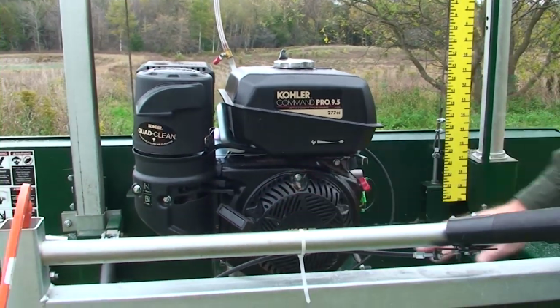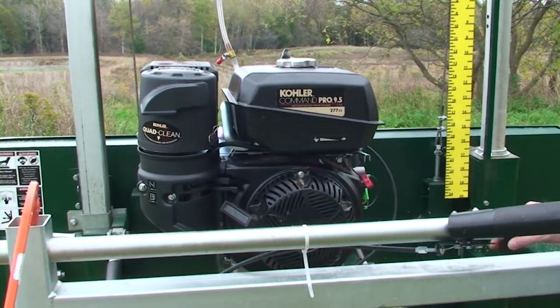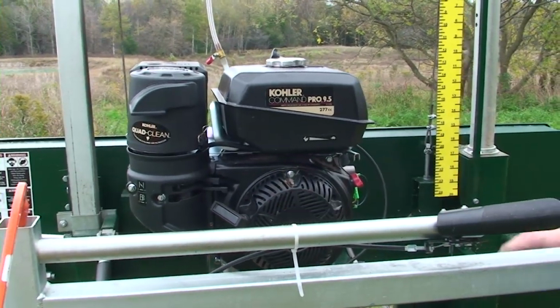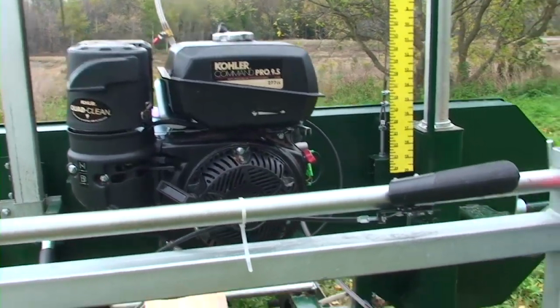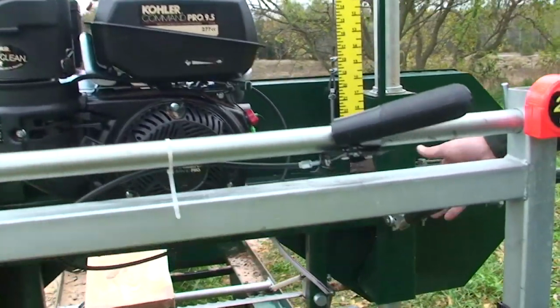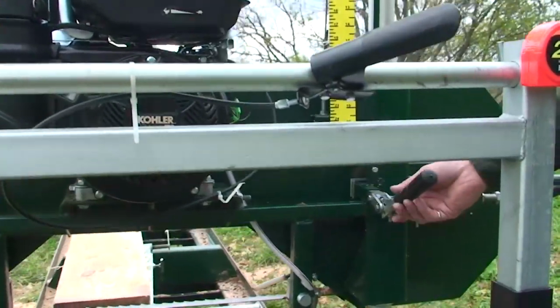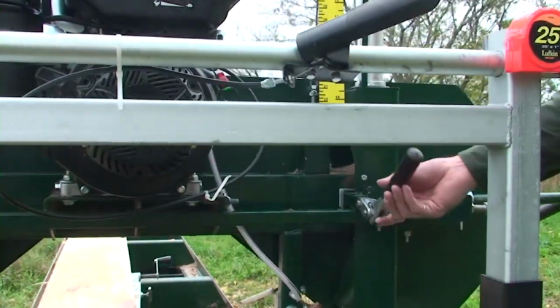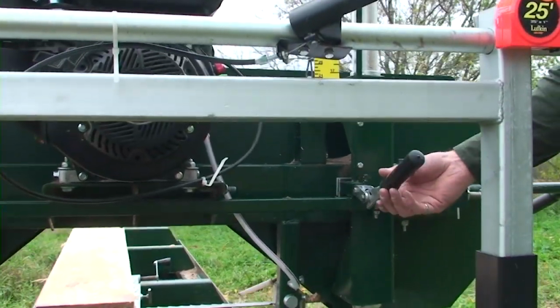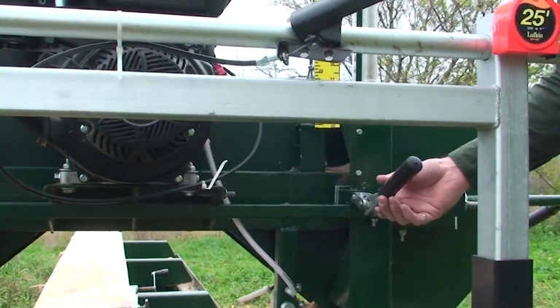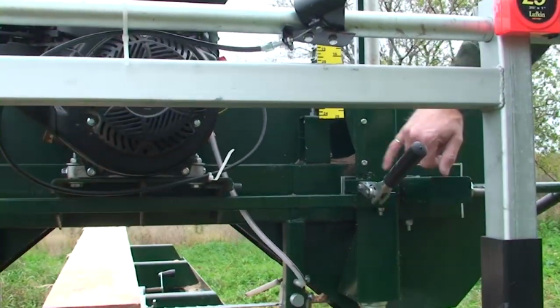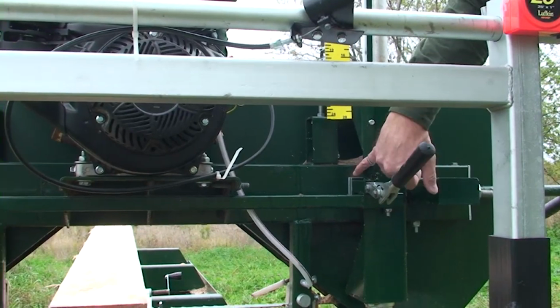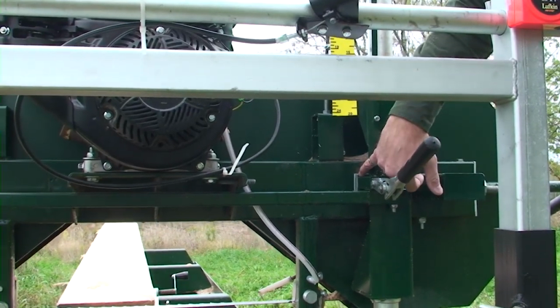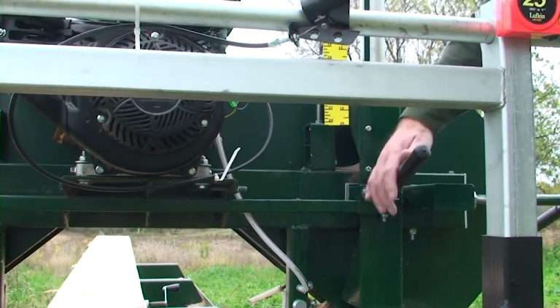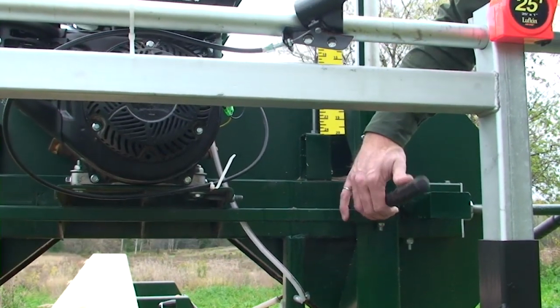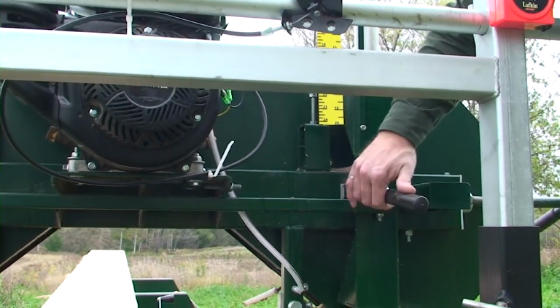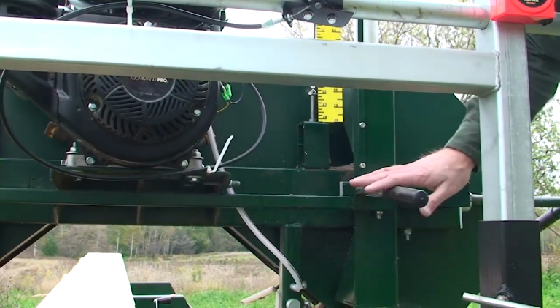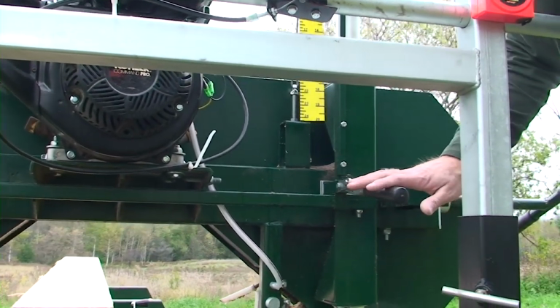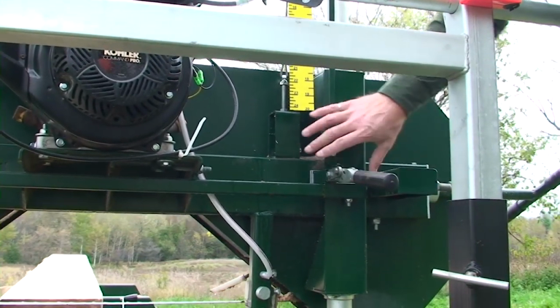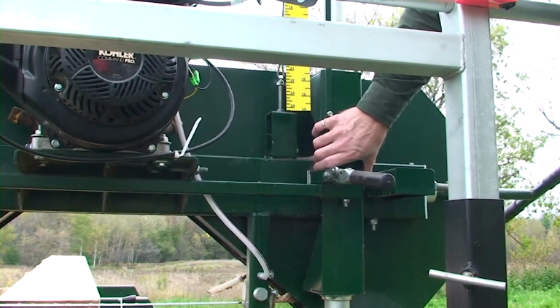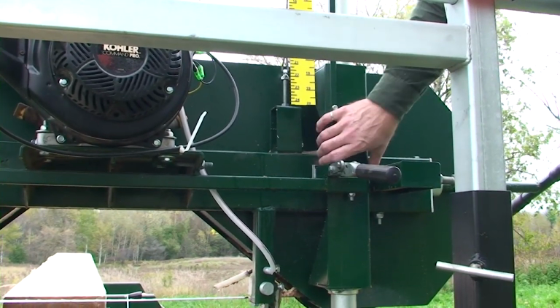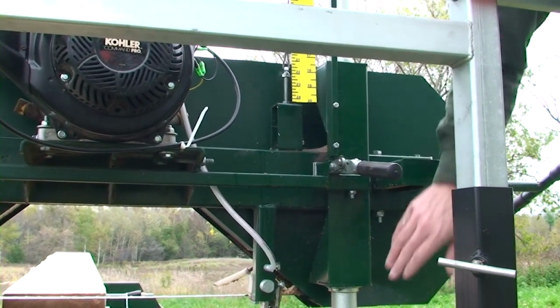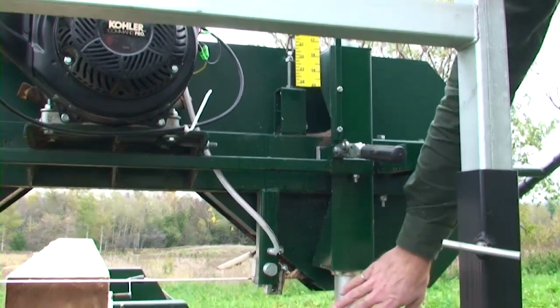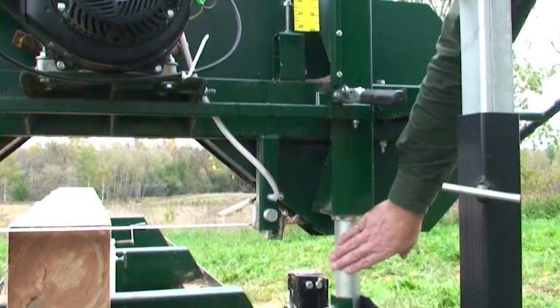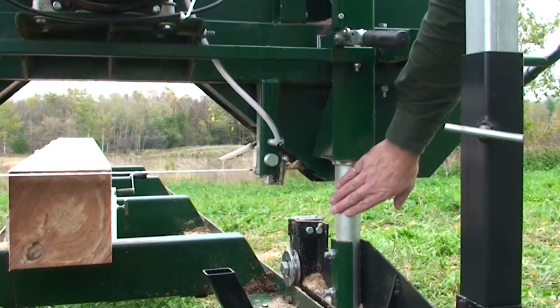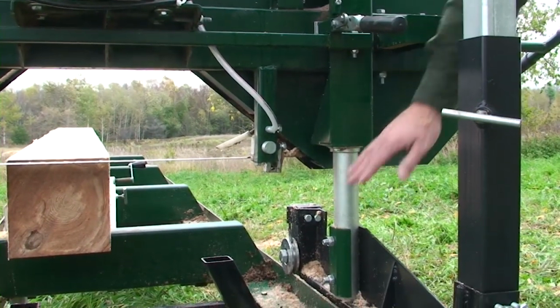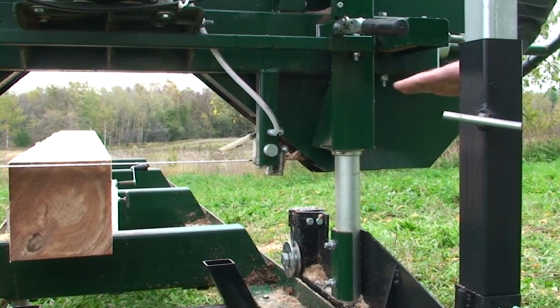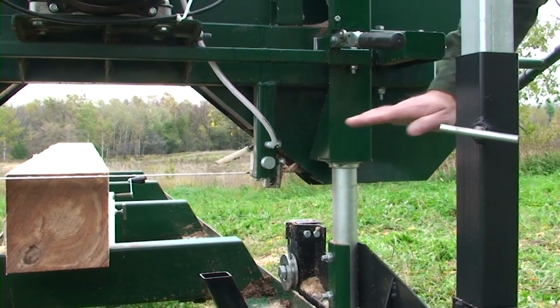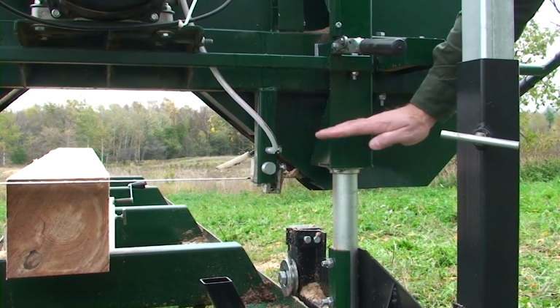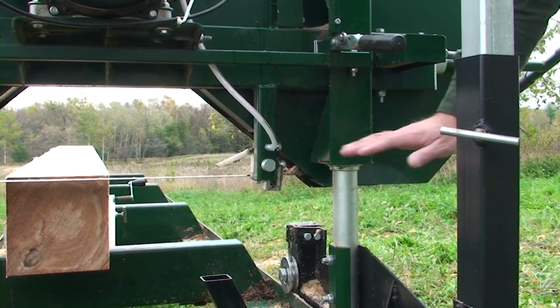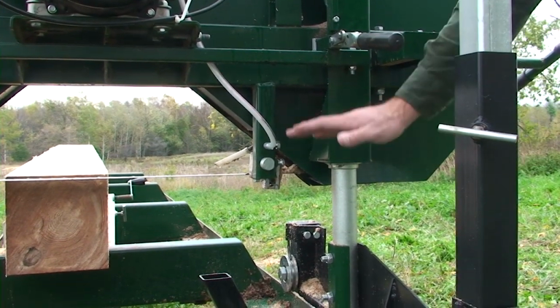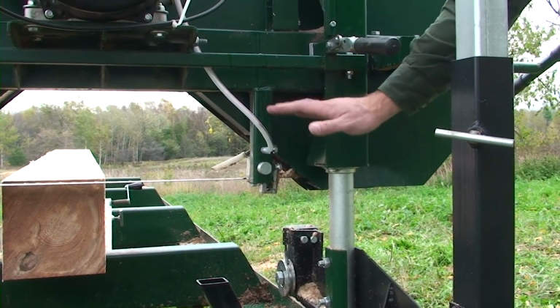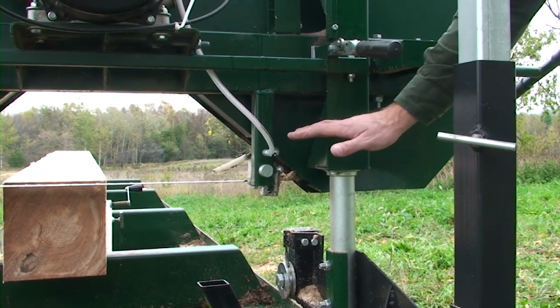The locking of the head is done with these cam lock assemblies. When we lock this, it locks the mill head to the verticals to make sure the mill does not go up and down during the cut.